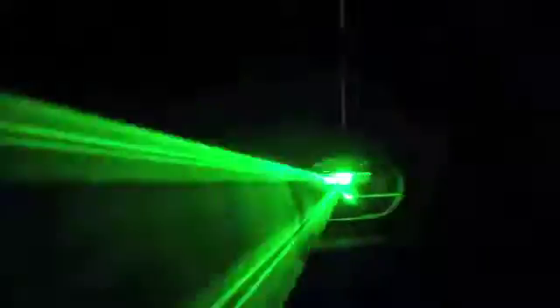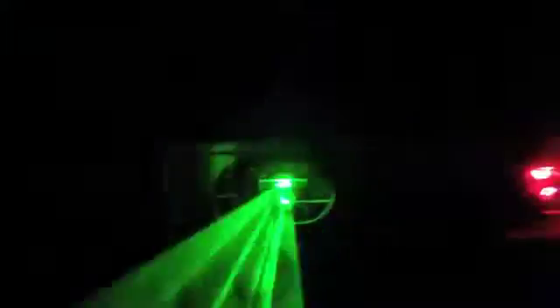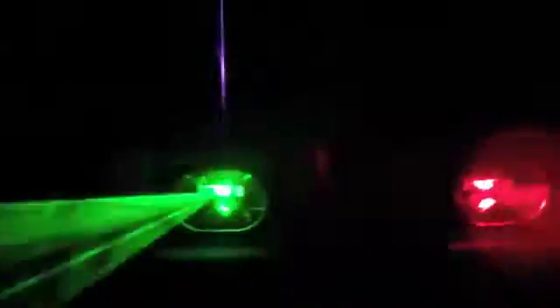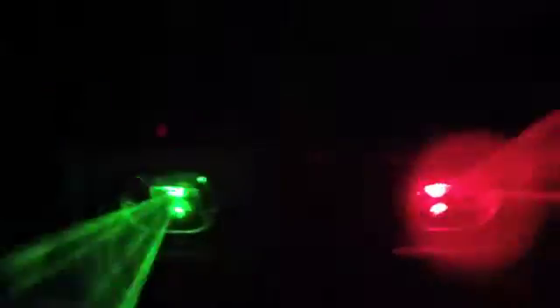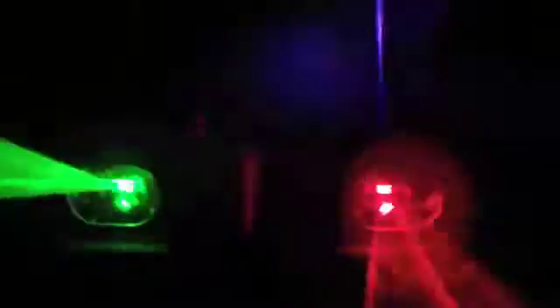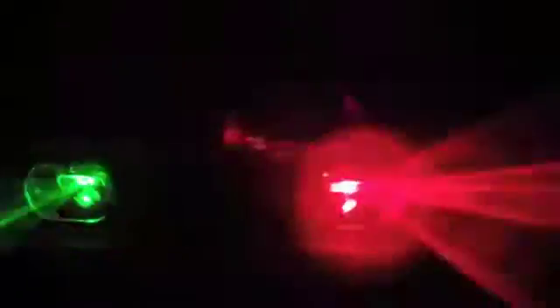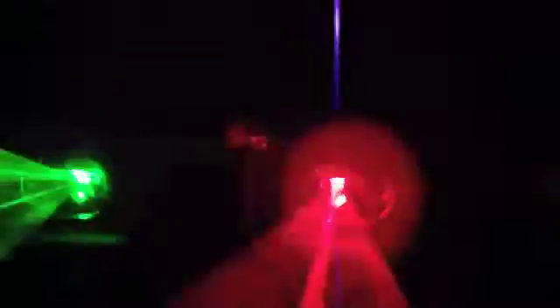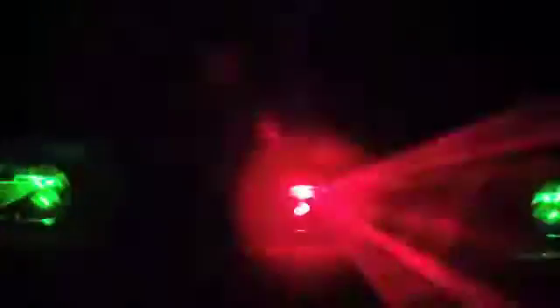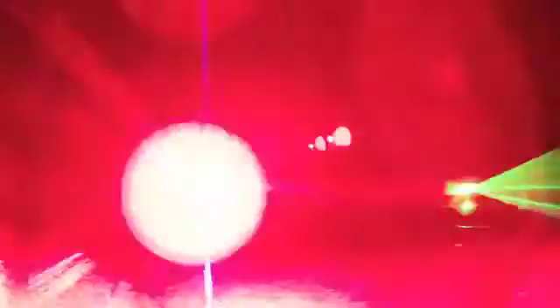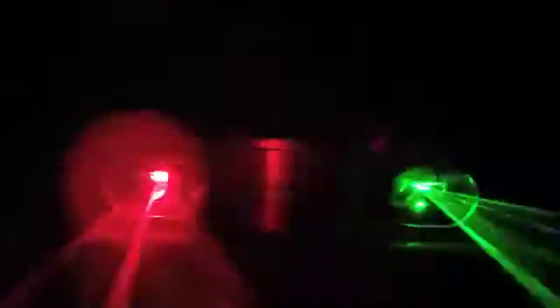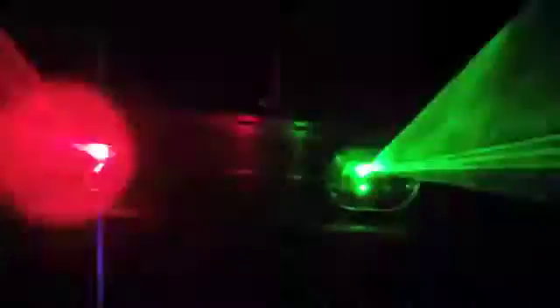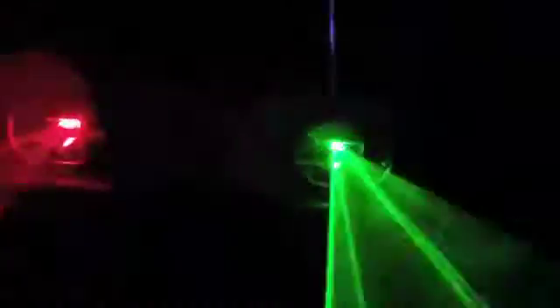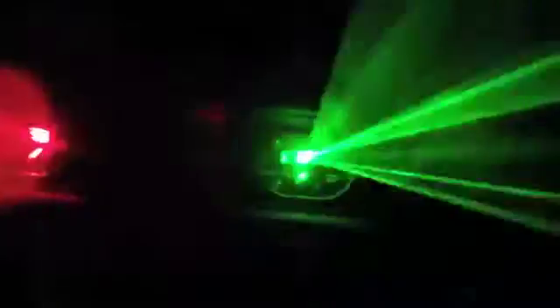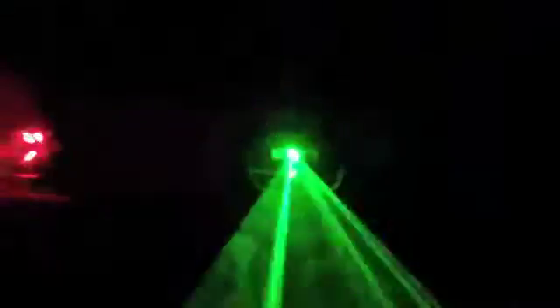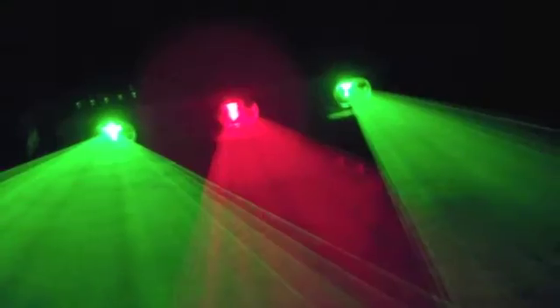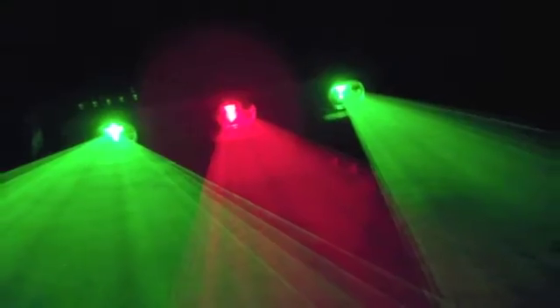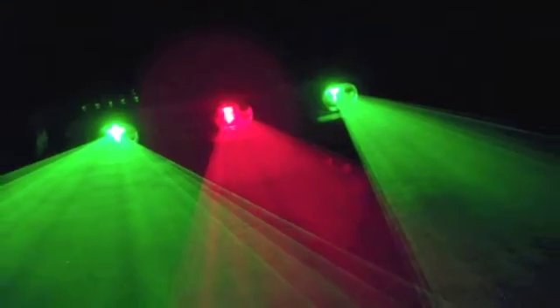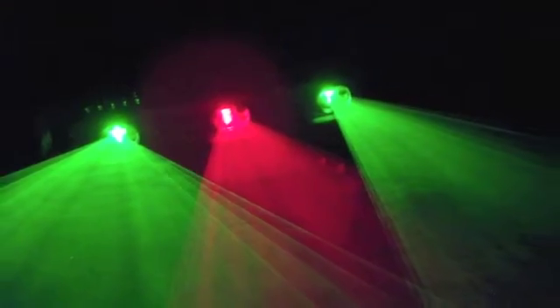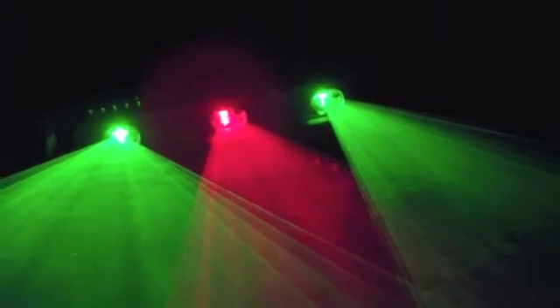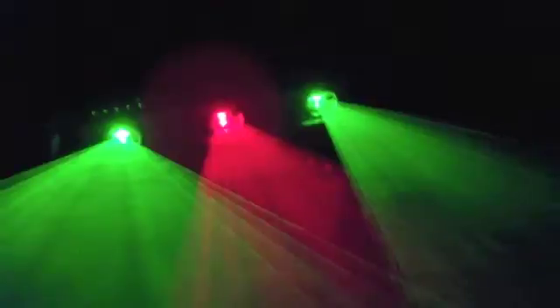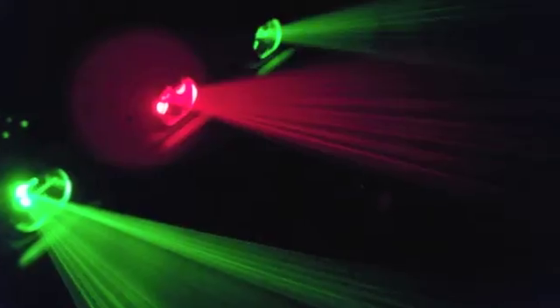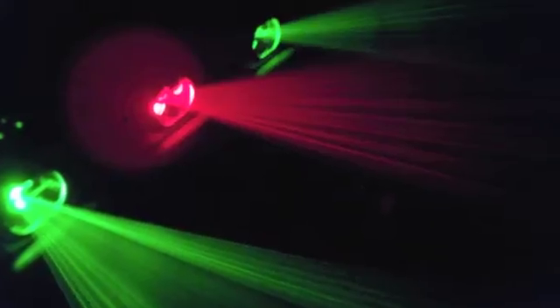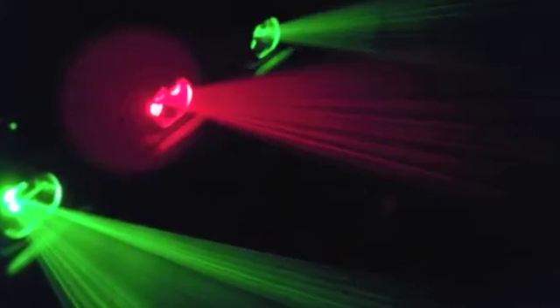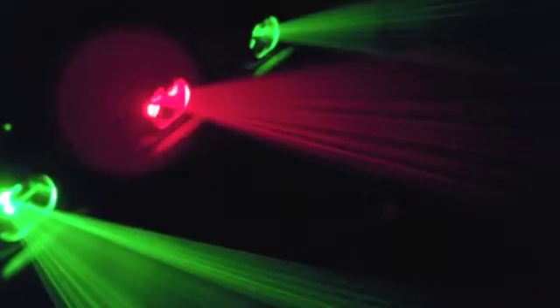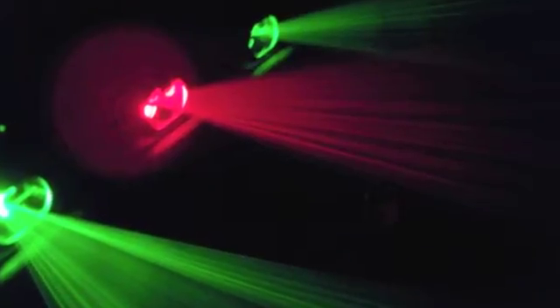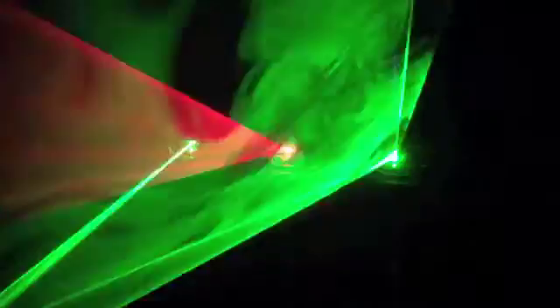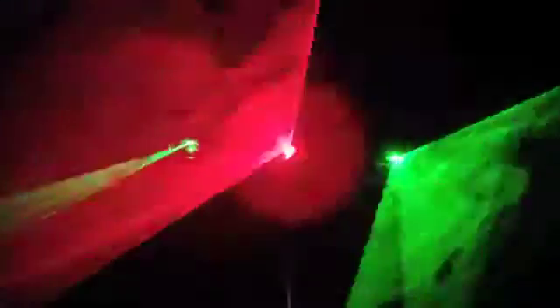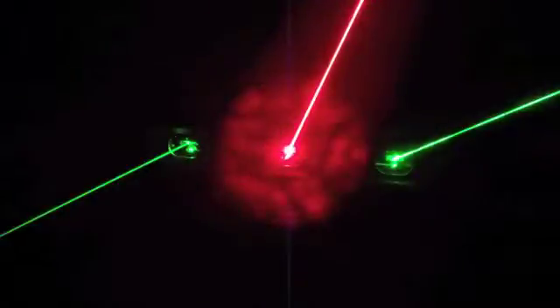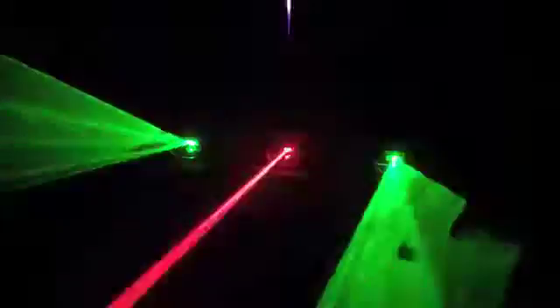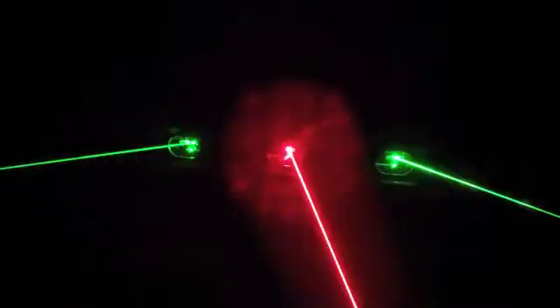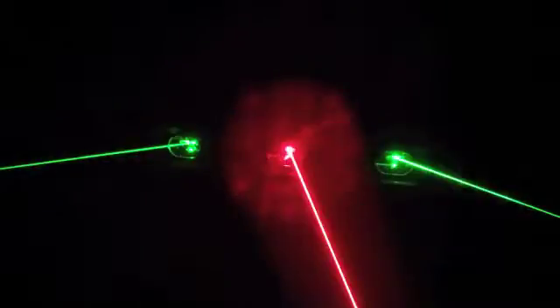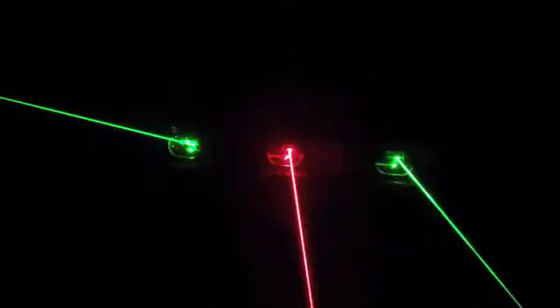The Trinity features three super bright 50 milliwatt lasers — two green and one red. Each beam stands out in mid-air and can travel several hundred feet while maintaining brightness.